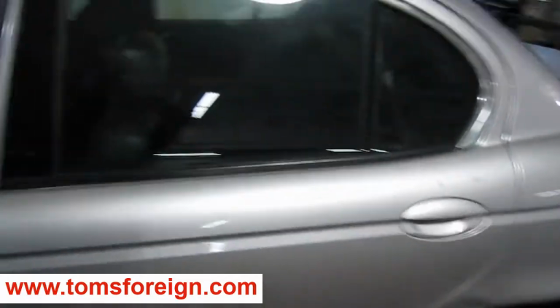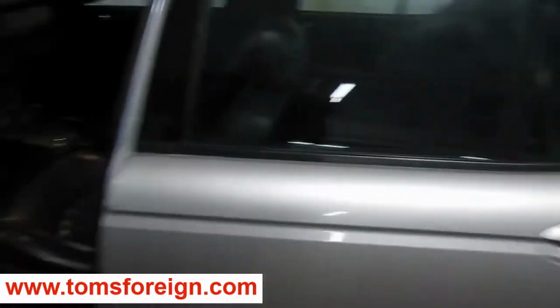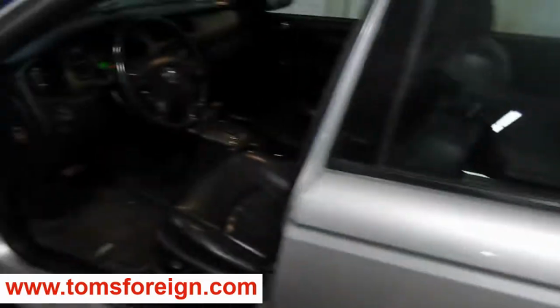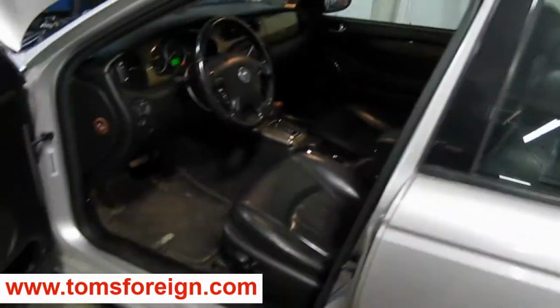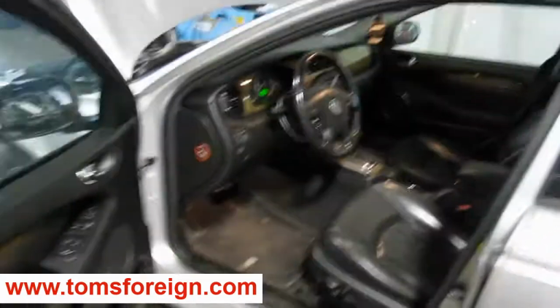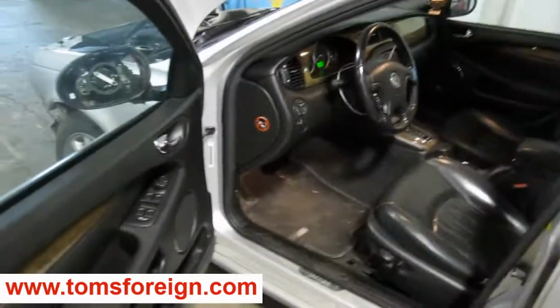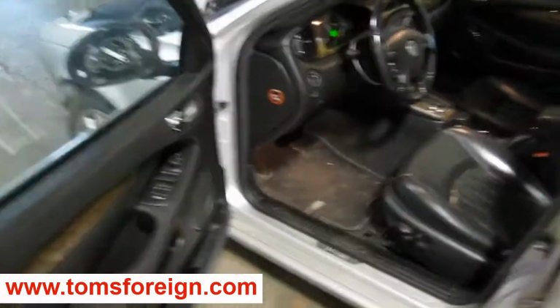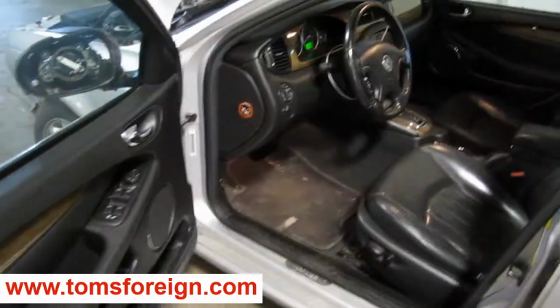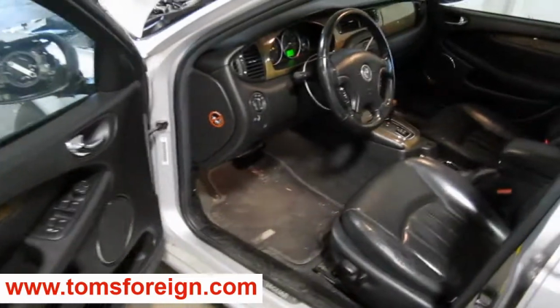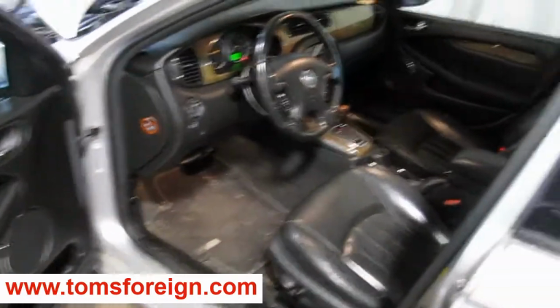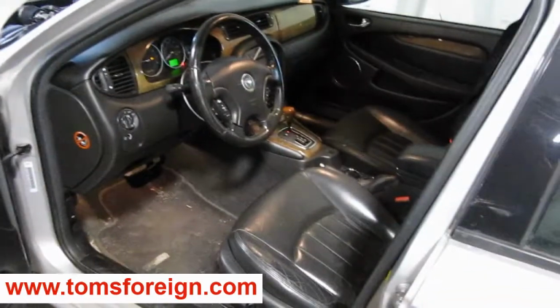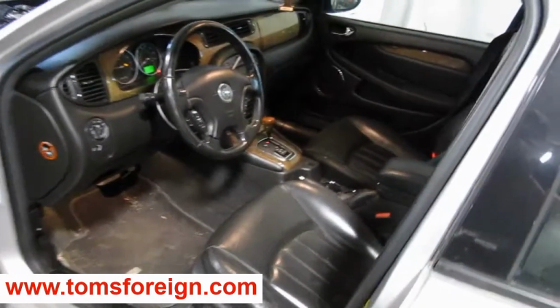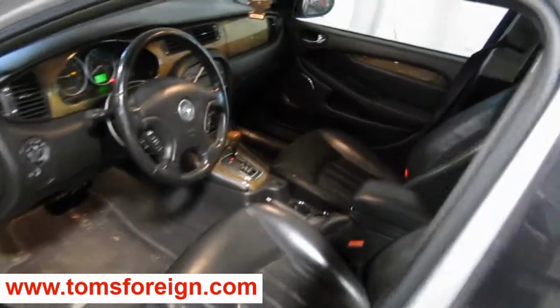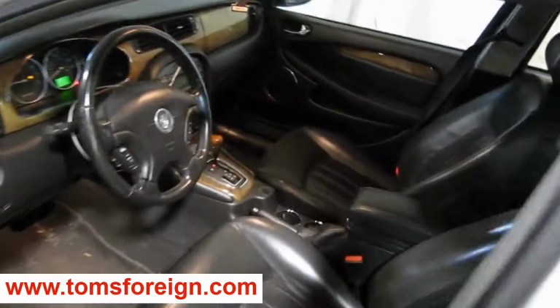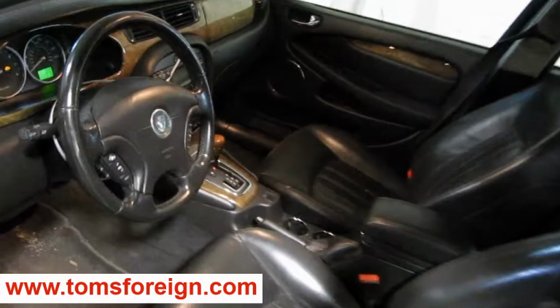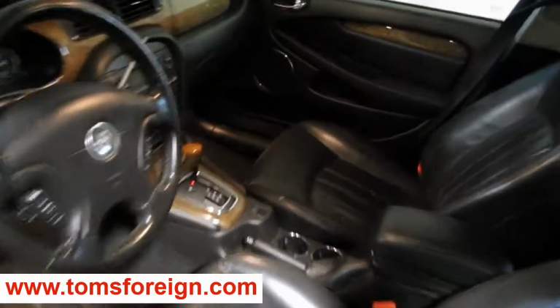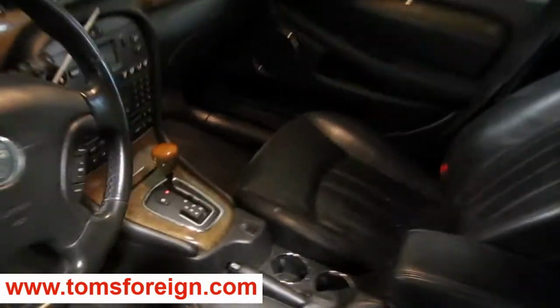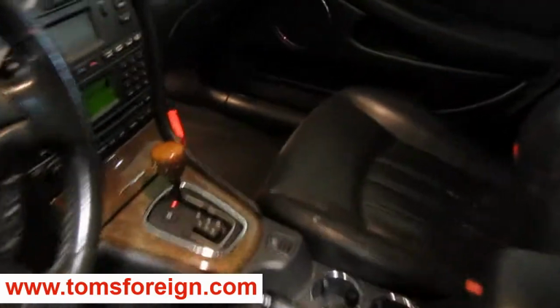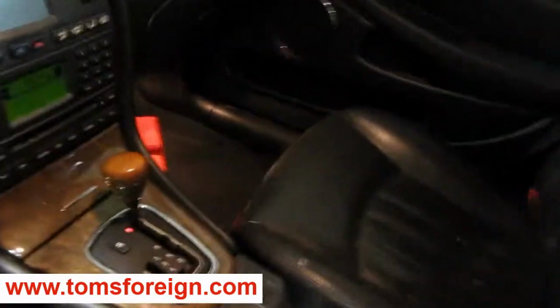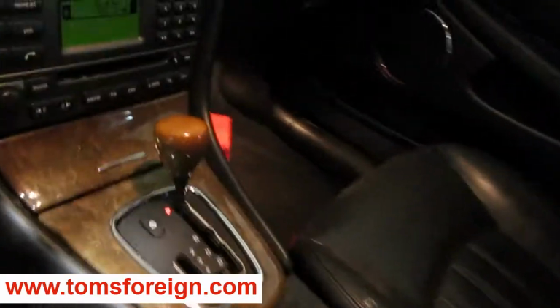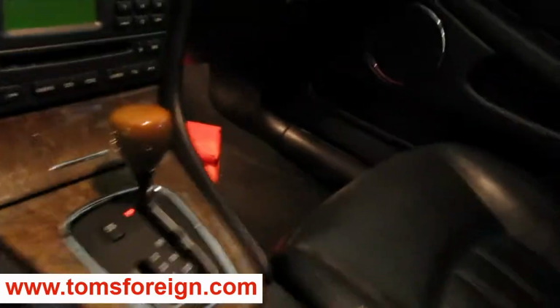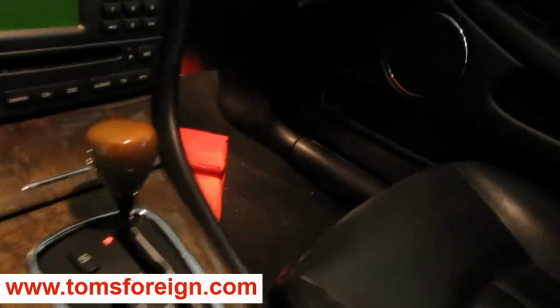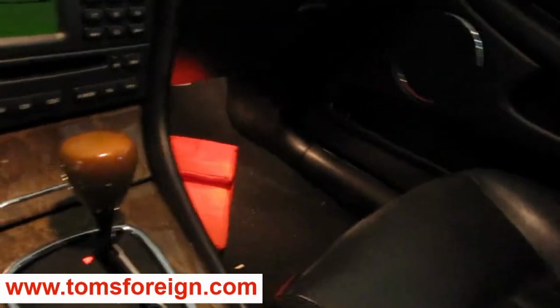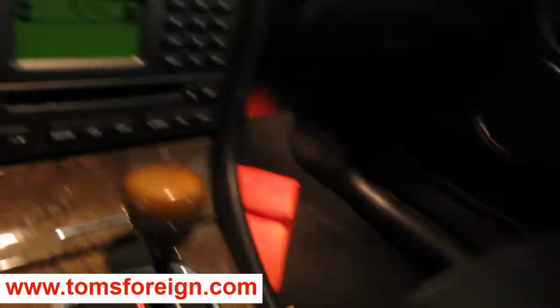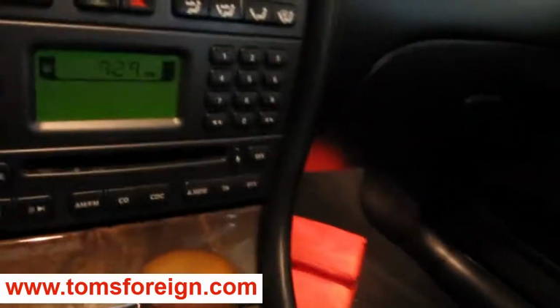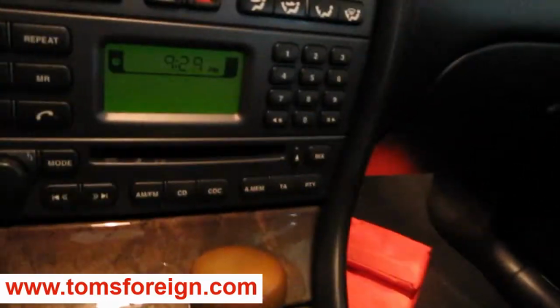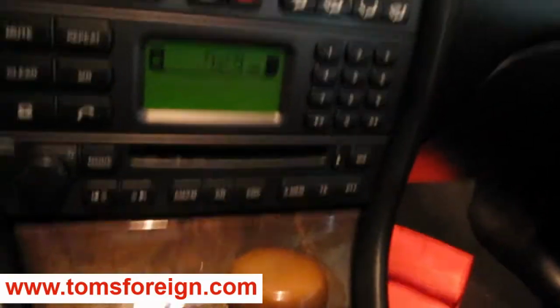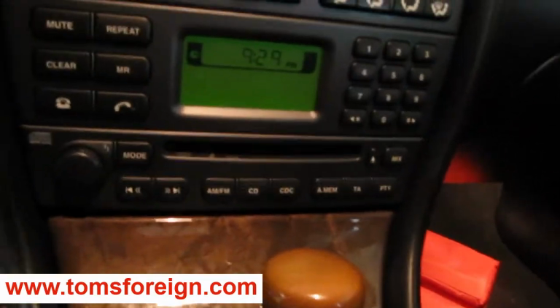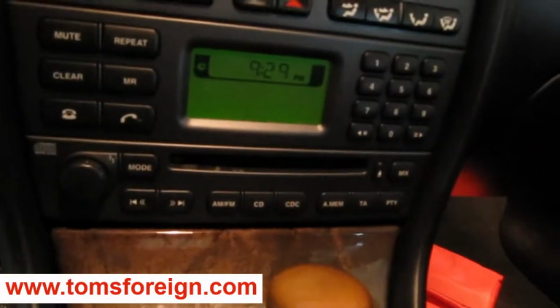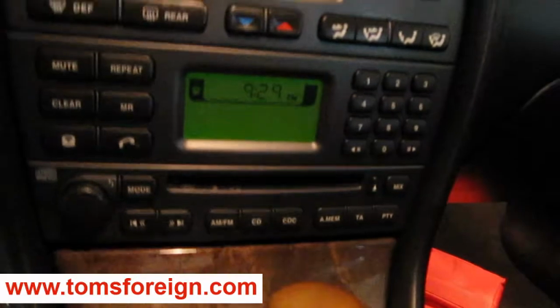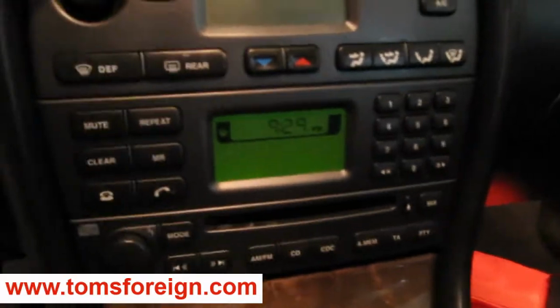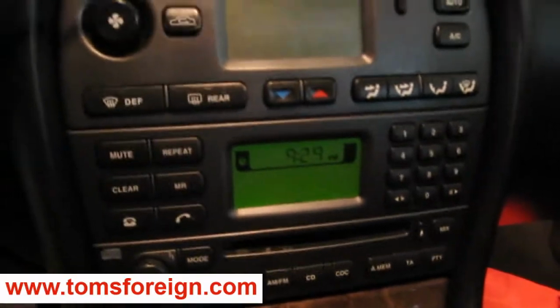It also has a very nice black leather interior, automatic climate control, and a factory AM-FM single disc CD player as well.